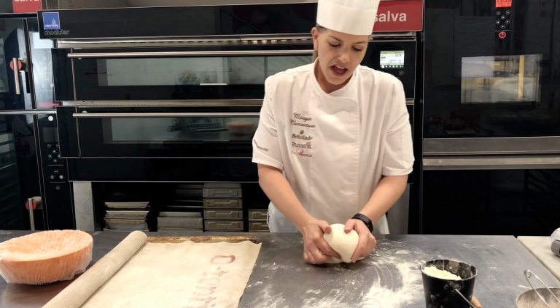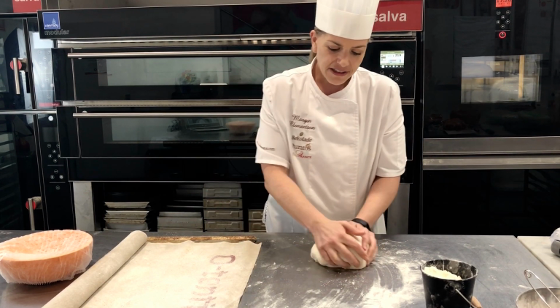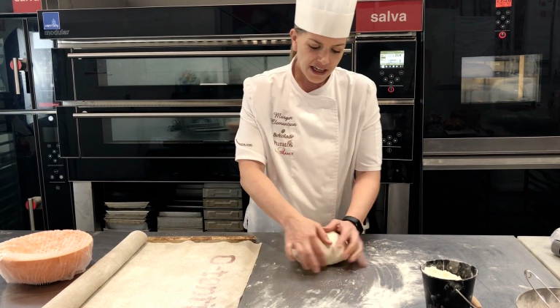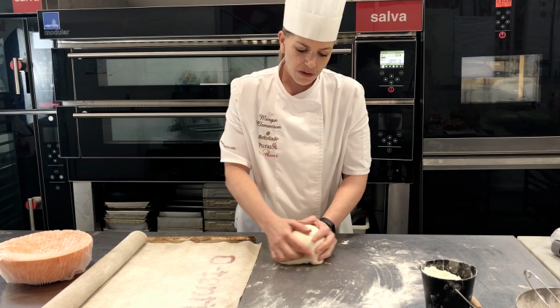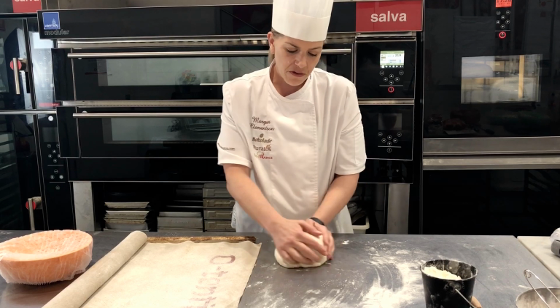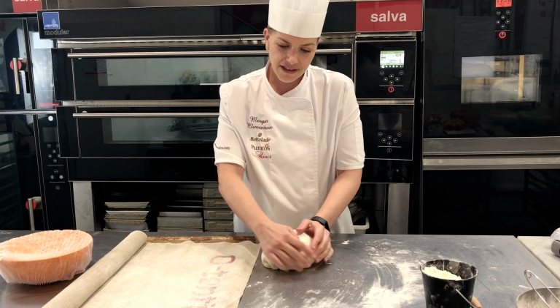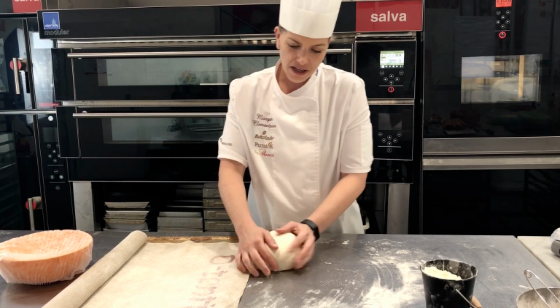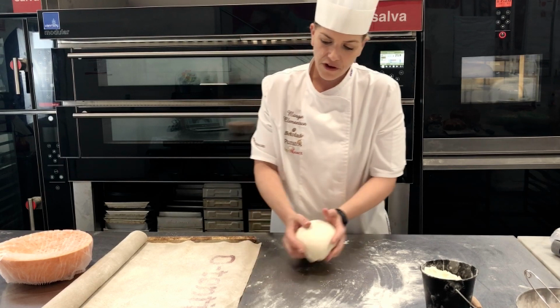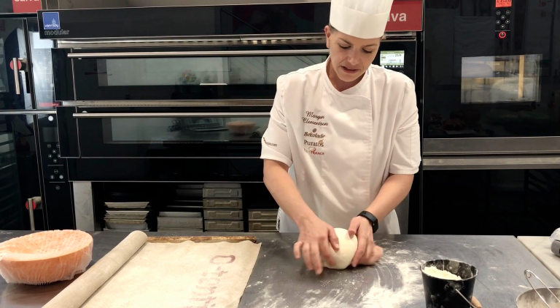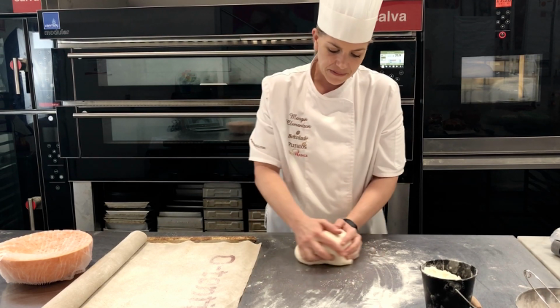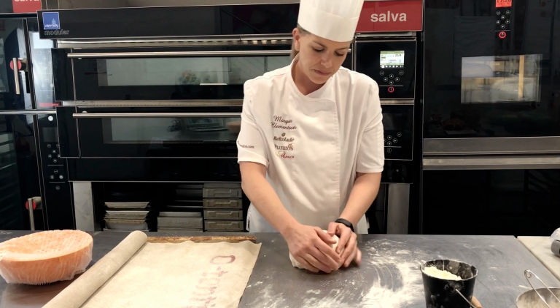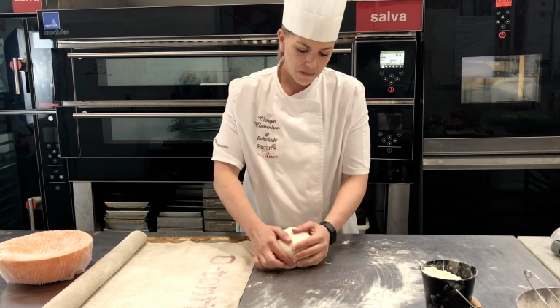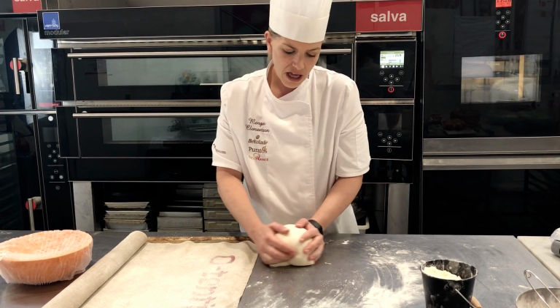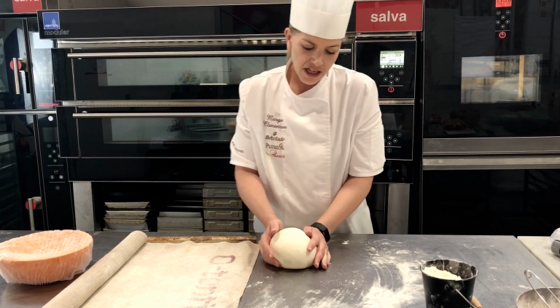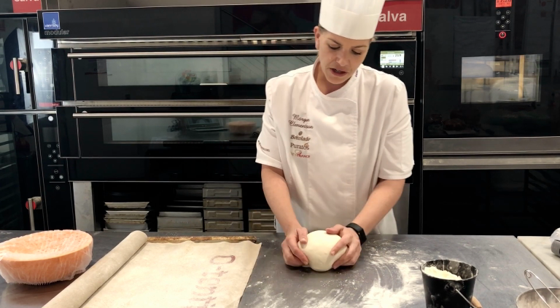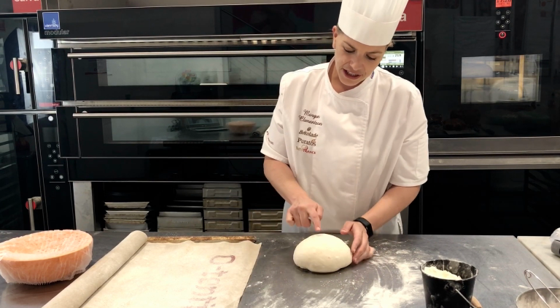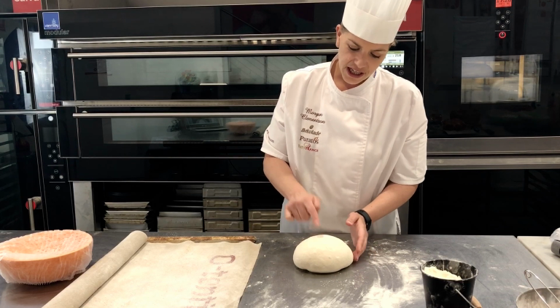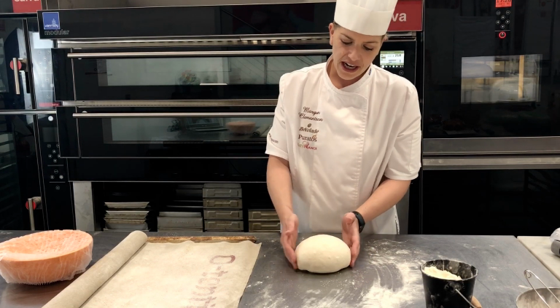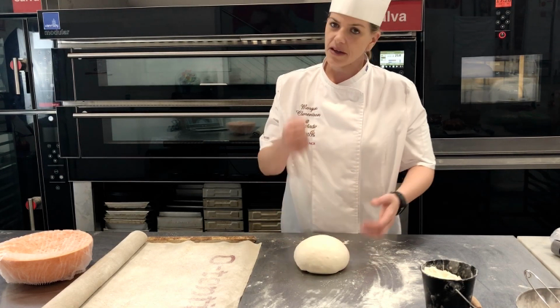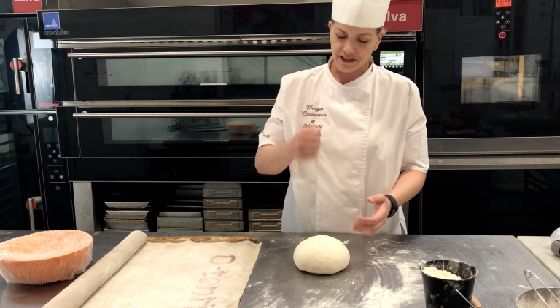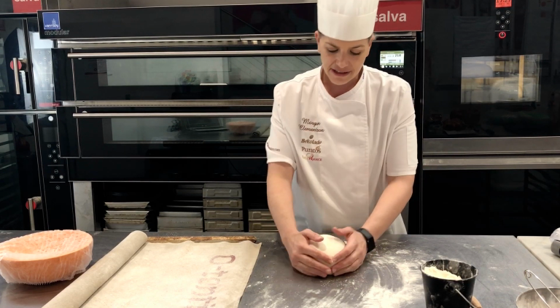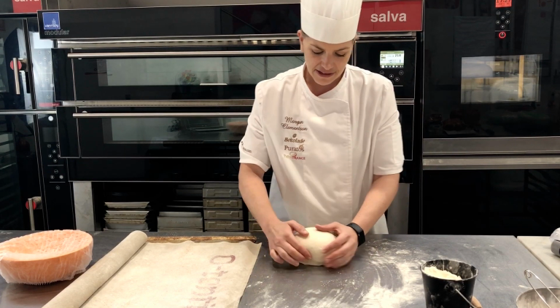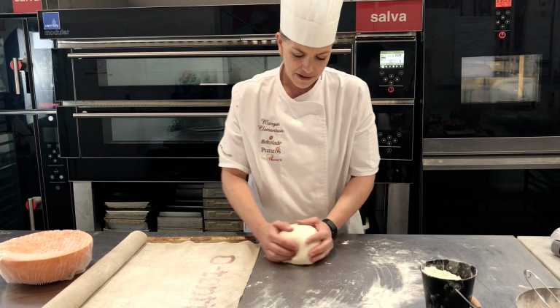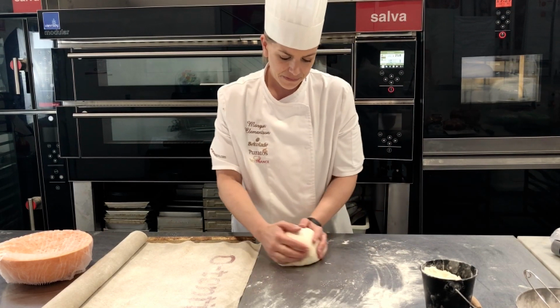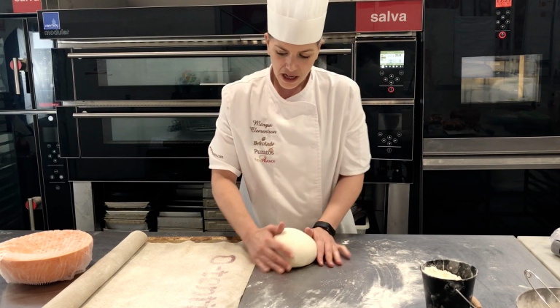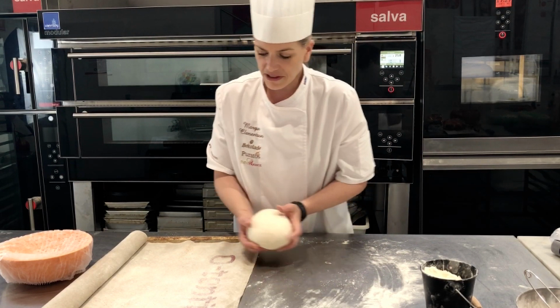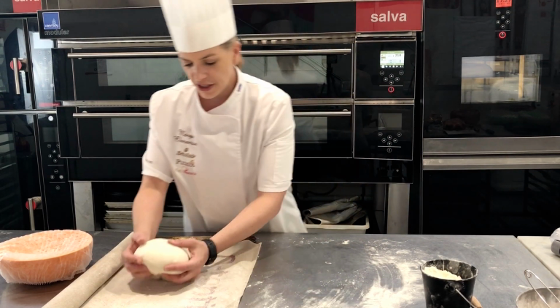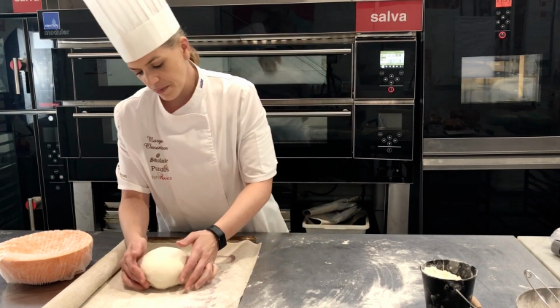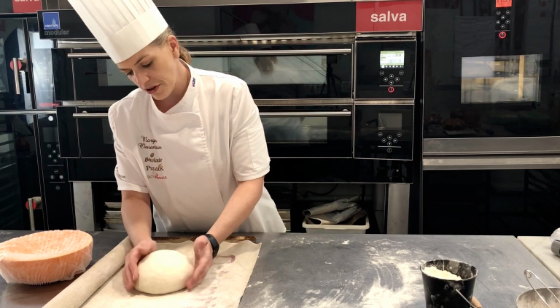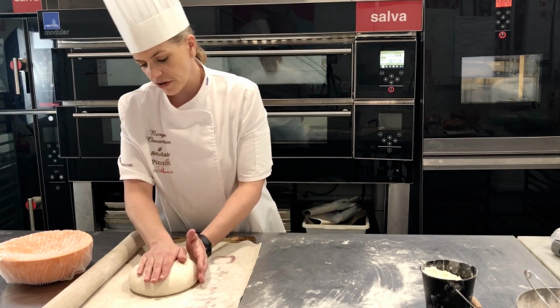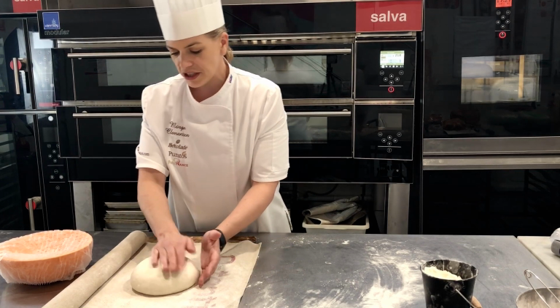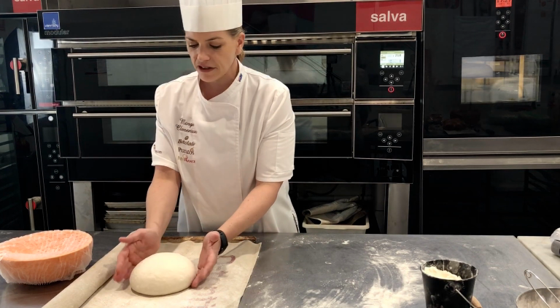The idea here is you want to create some kind of firmness, so when you touch it, it has some resistance inside. Once it's finished, you can put it onto your couche like so.